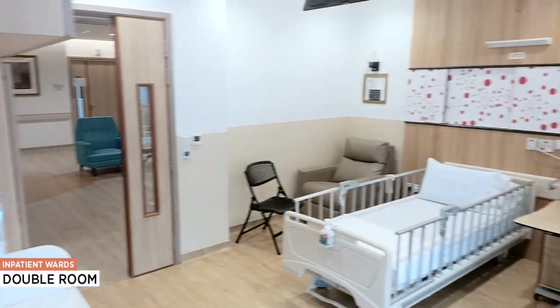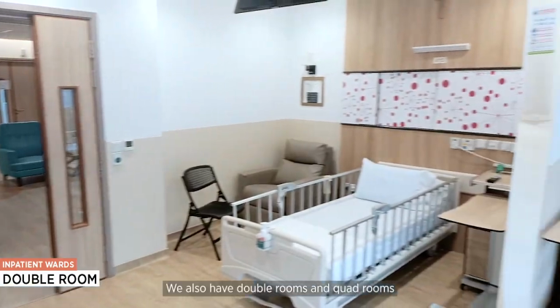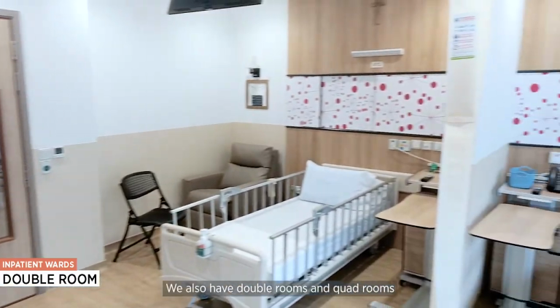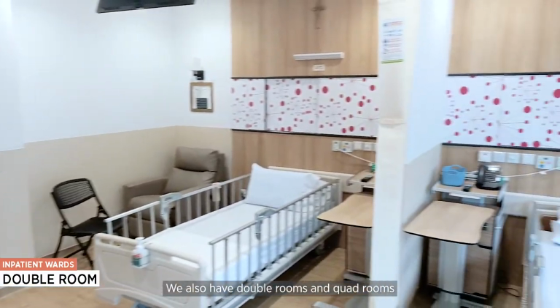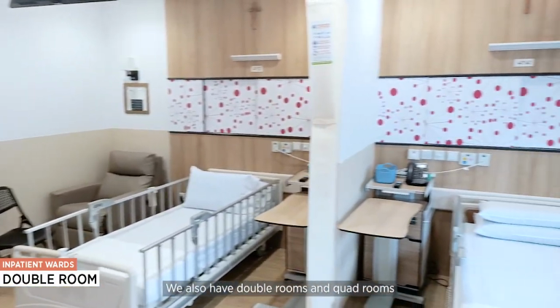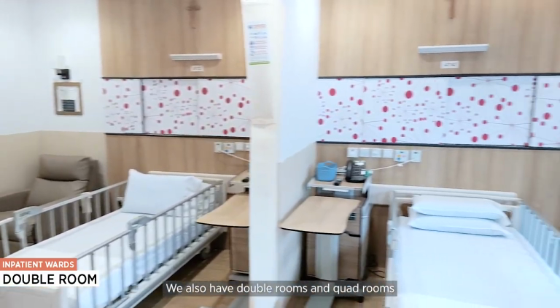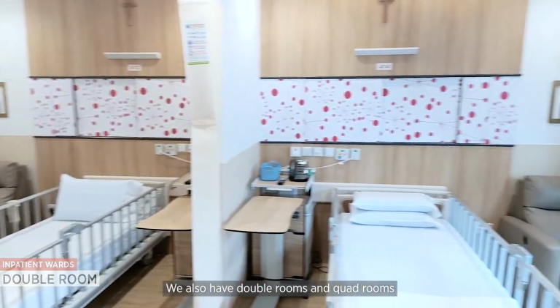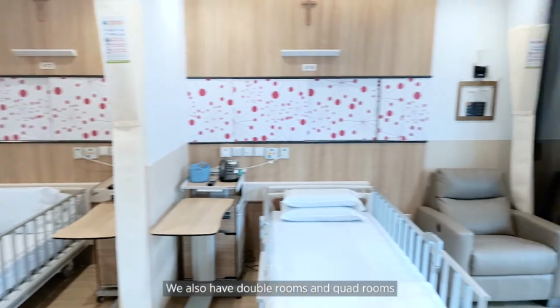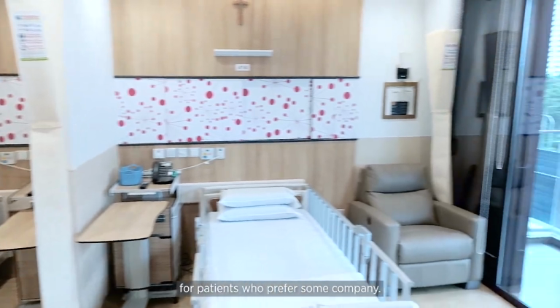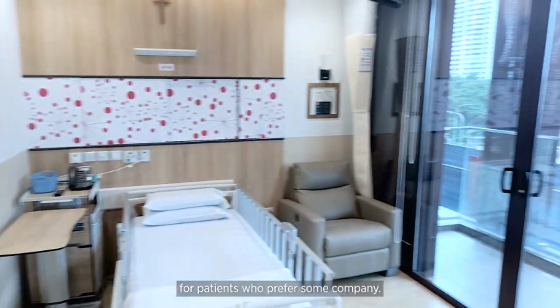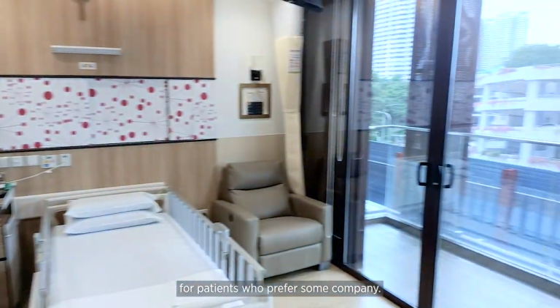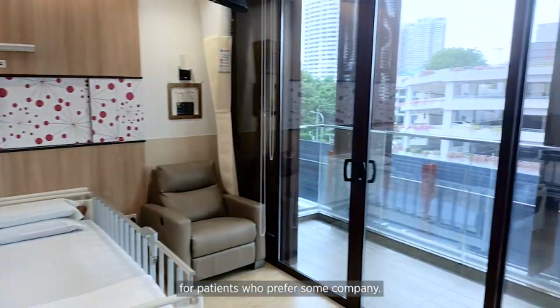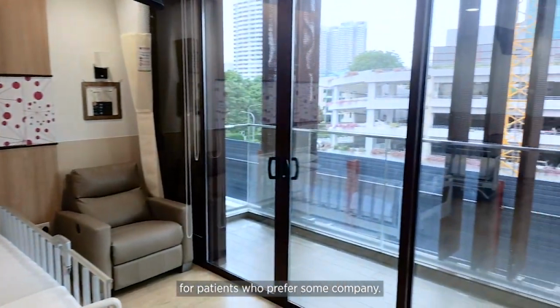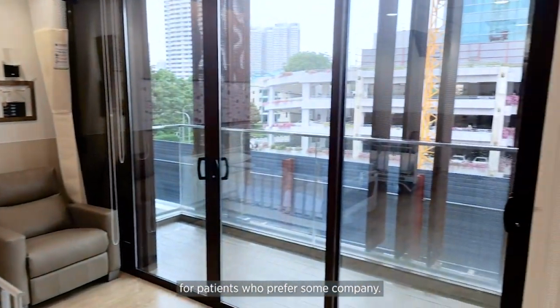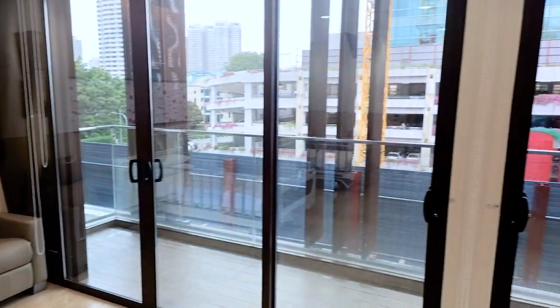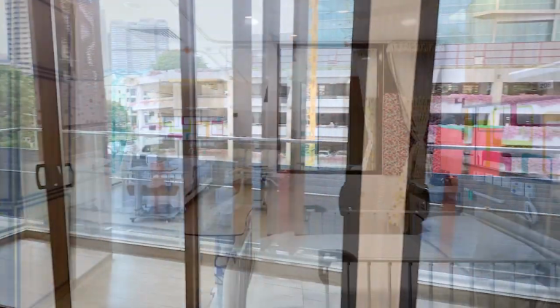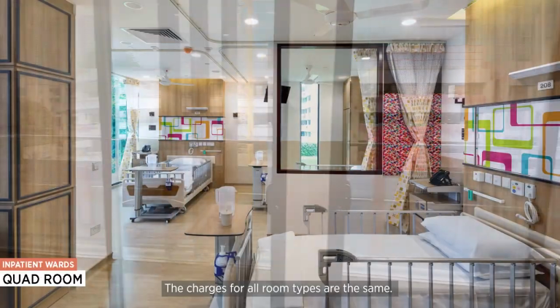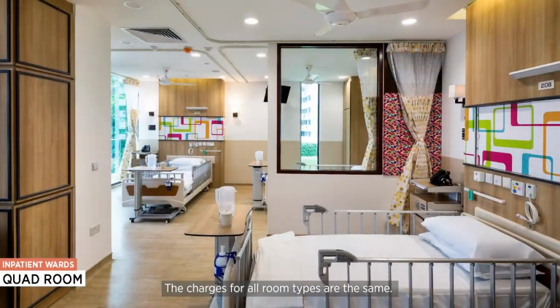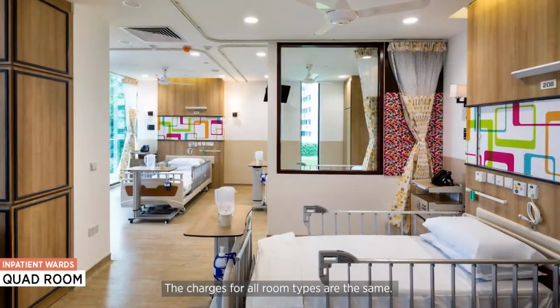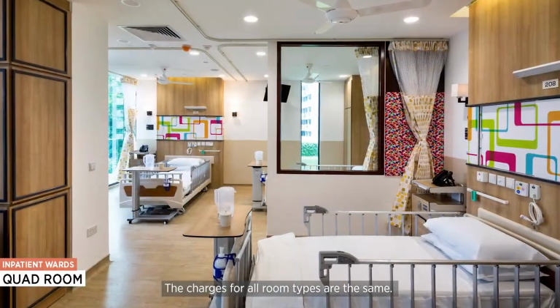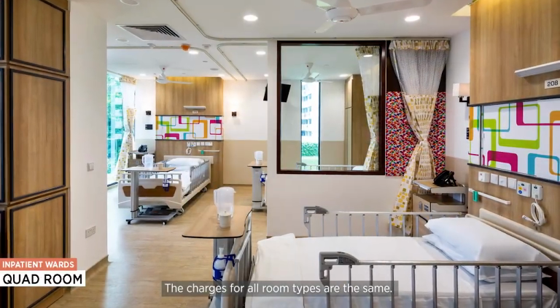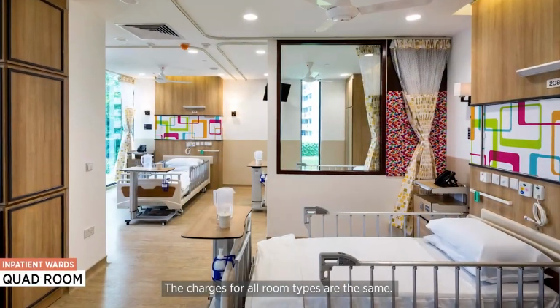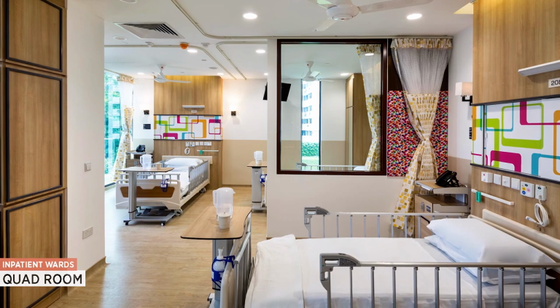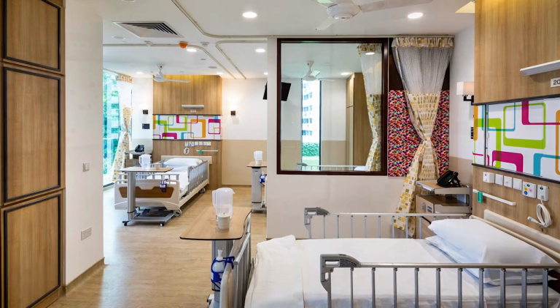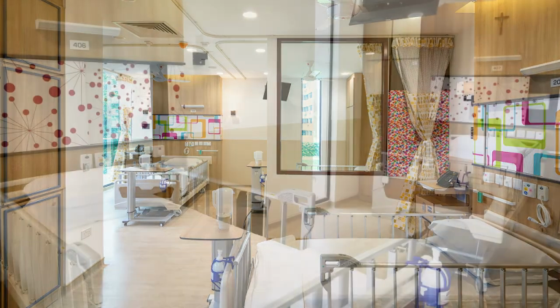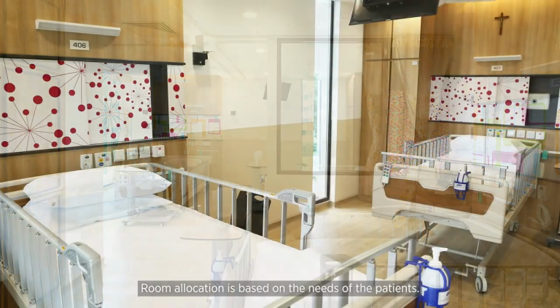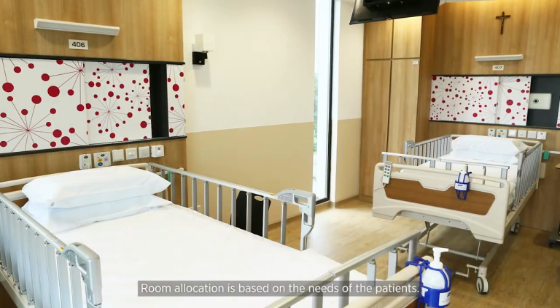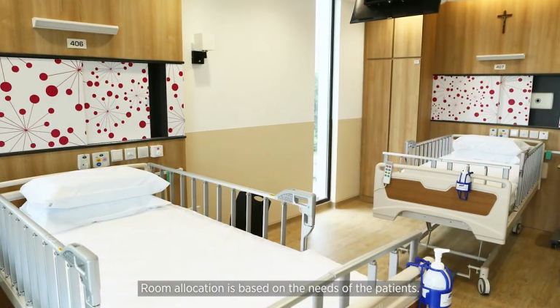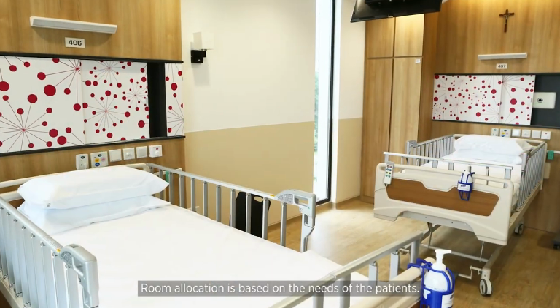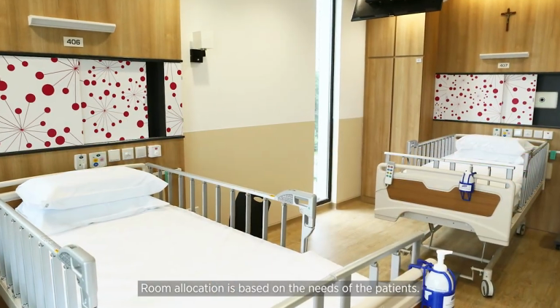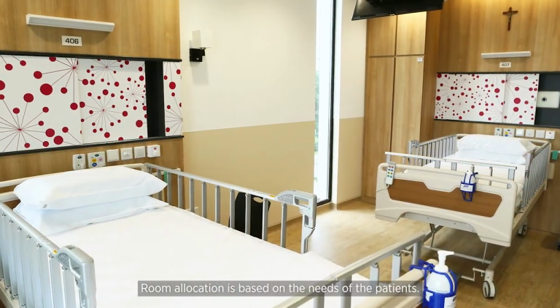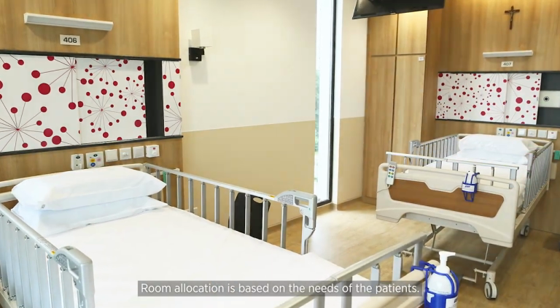We also have double rooms and quad rooms for patients who prefer some company. The charges for all room types are the same, and room allocation is based on the needs of the patients.